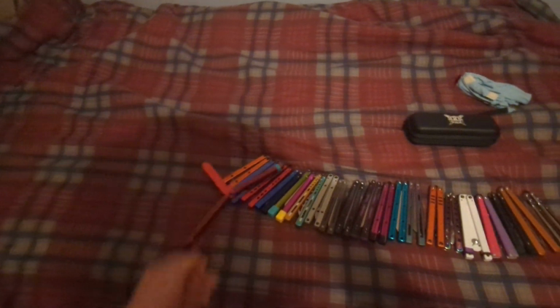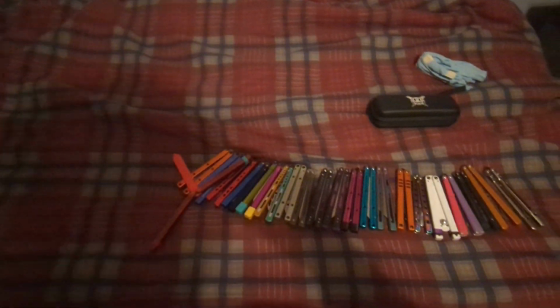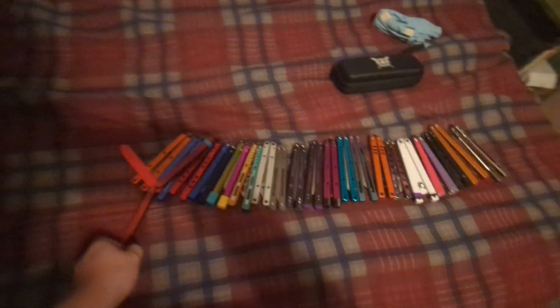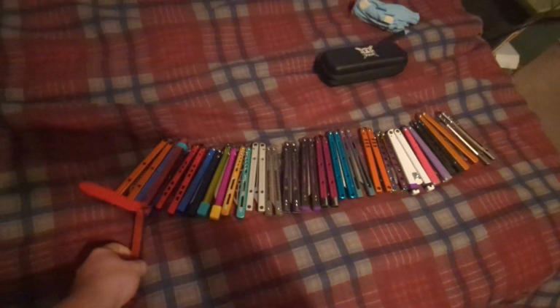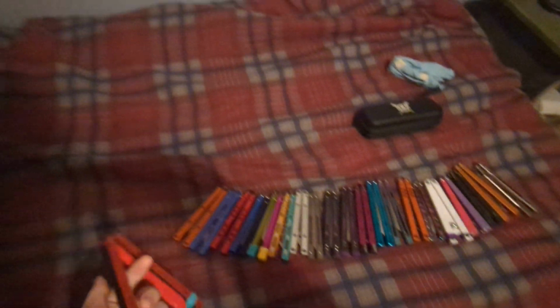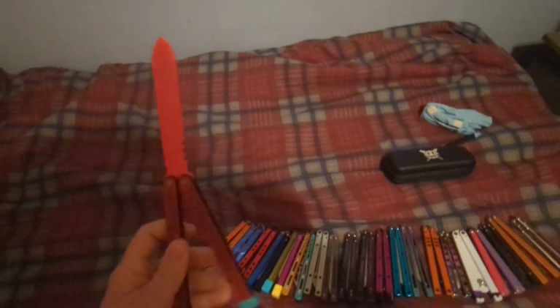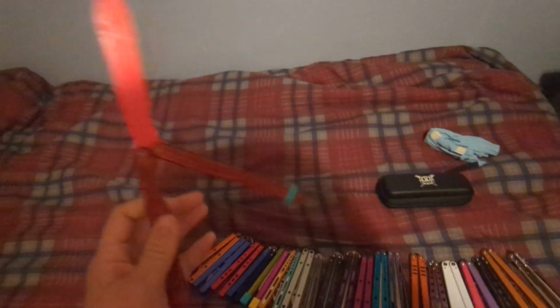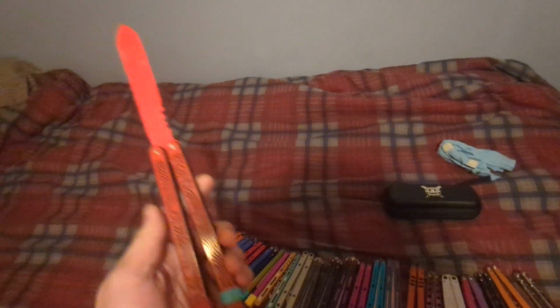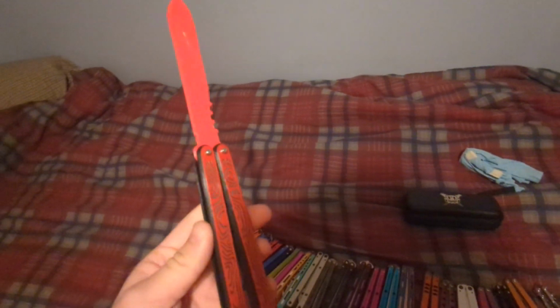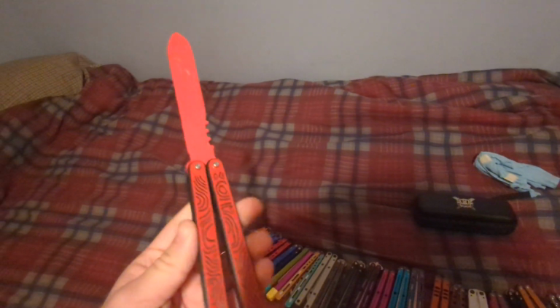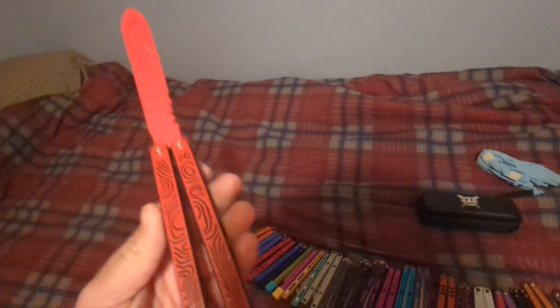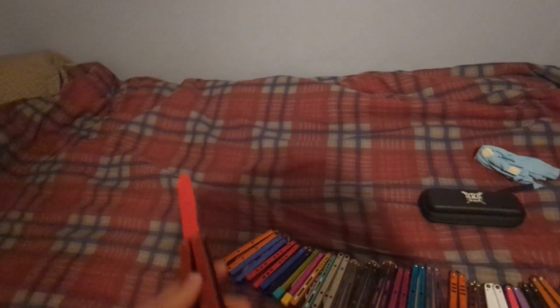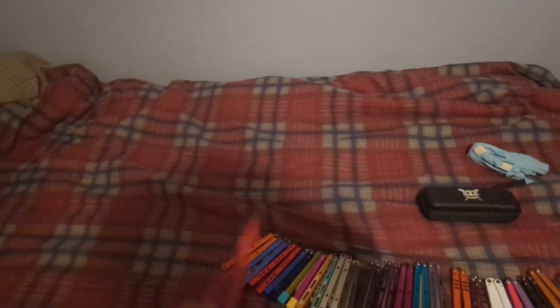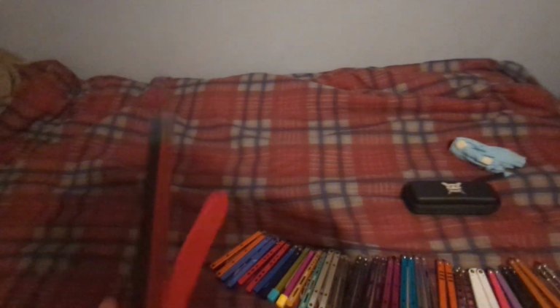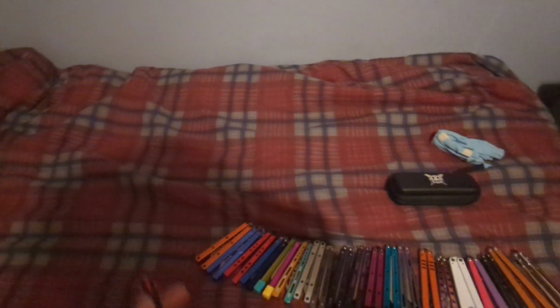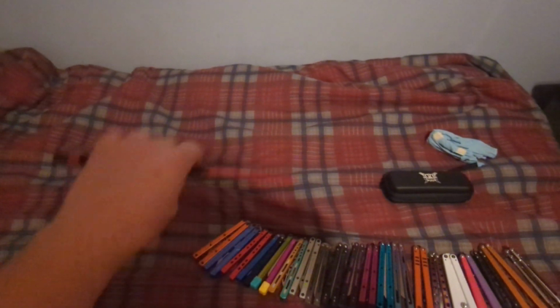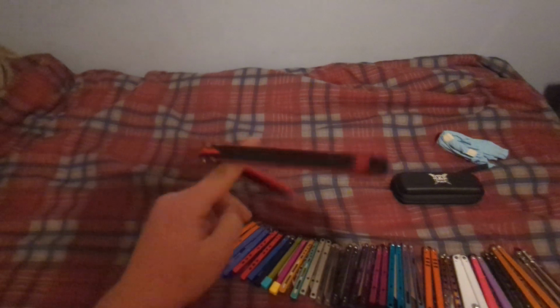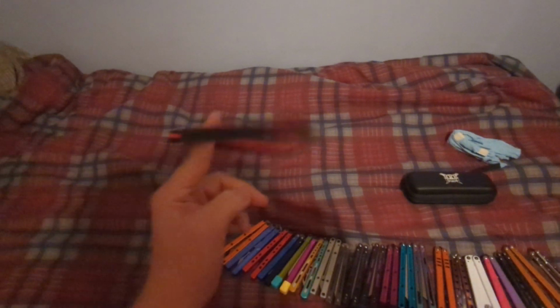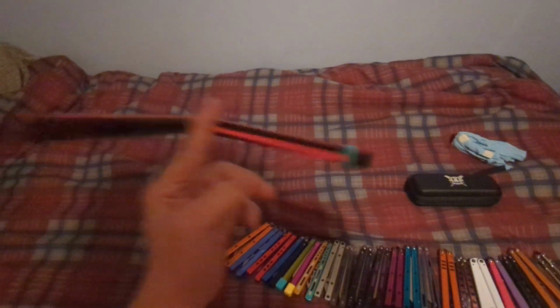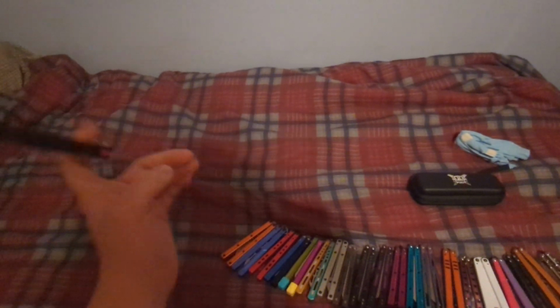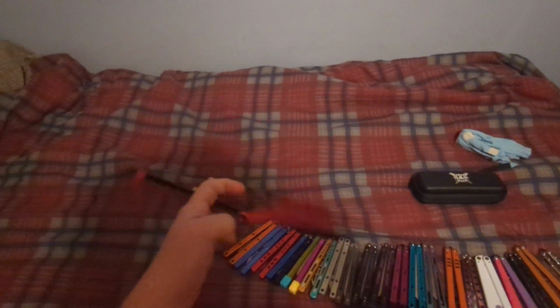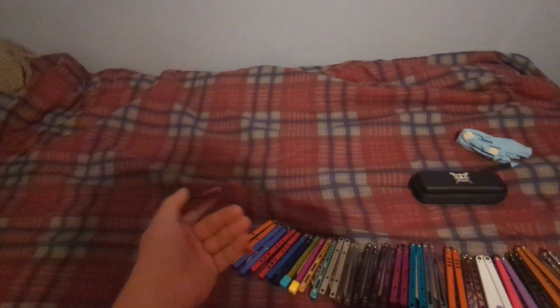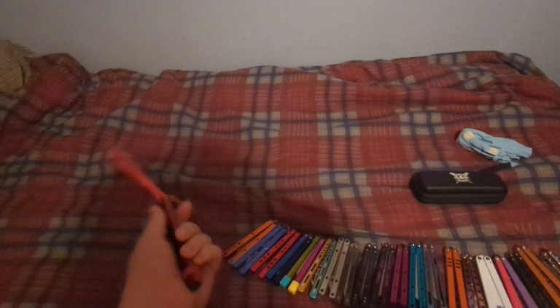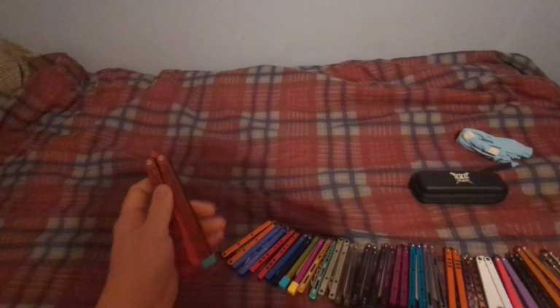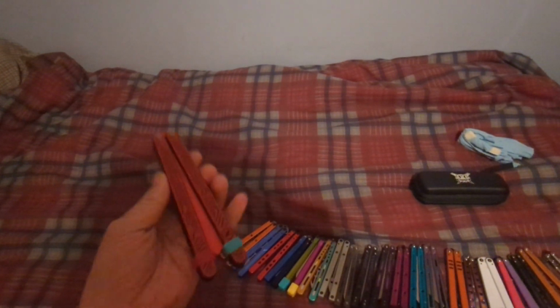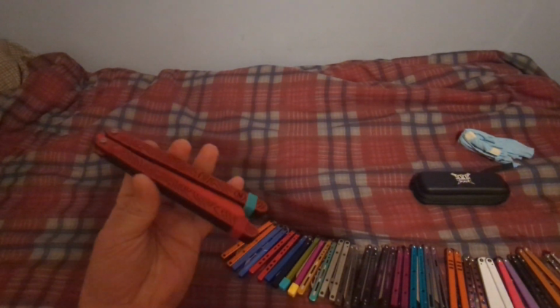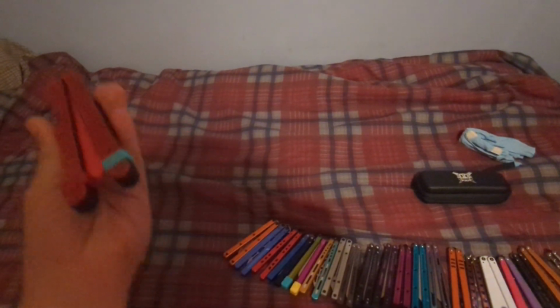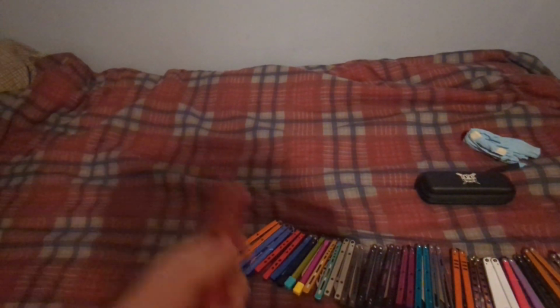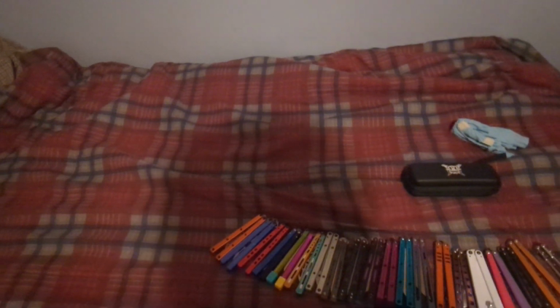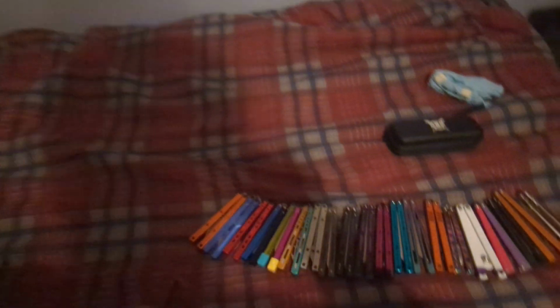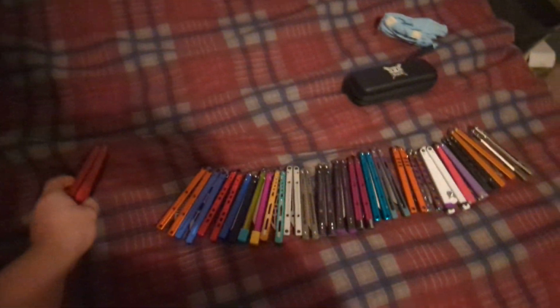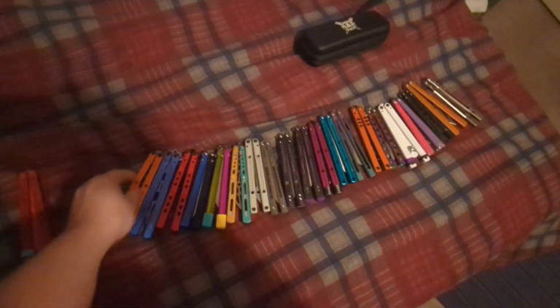But if you plan on doing any customizations, like blade swapping, you're looking at quite the expense. But it's nice. Moving on.